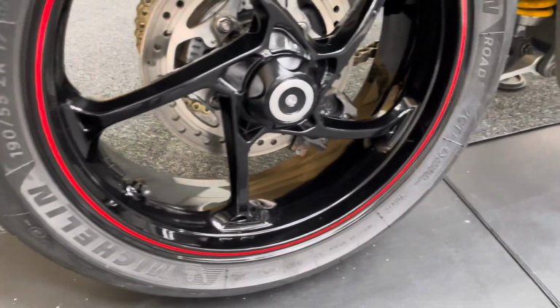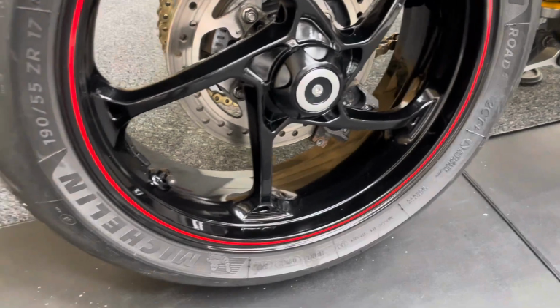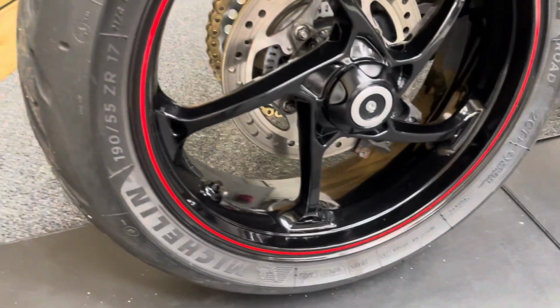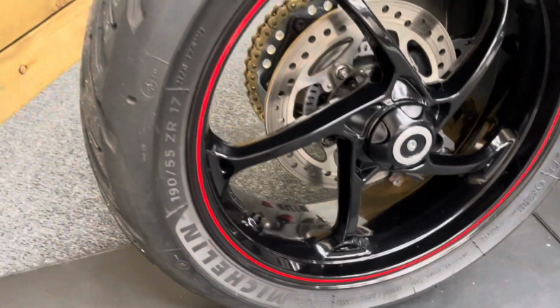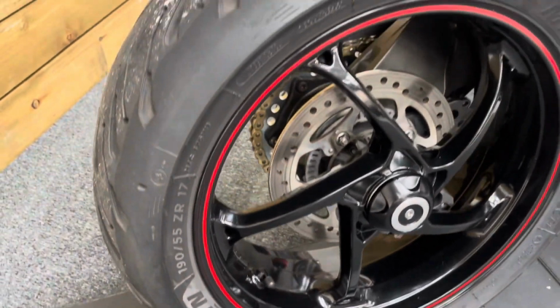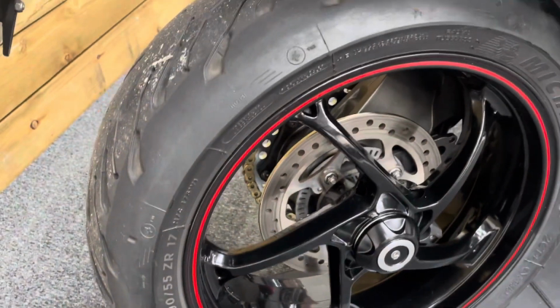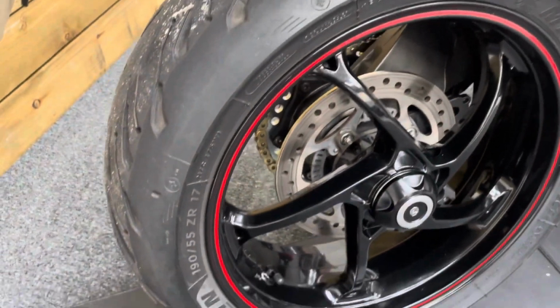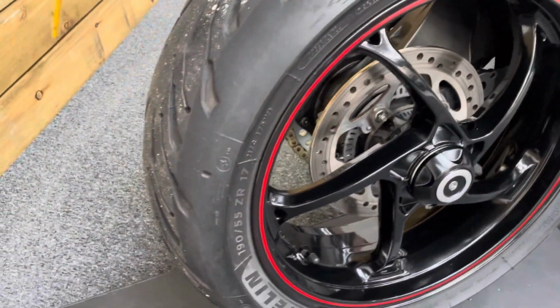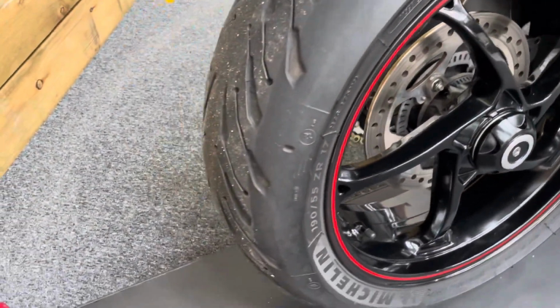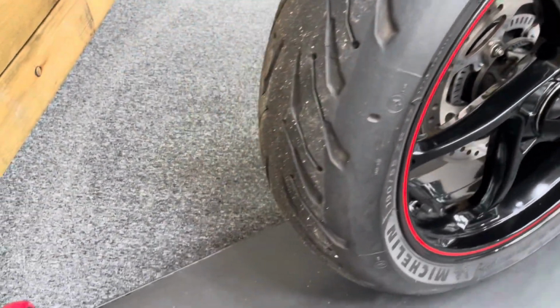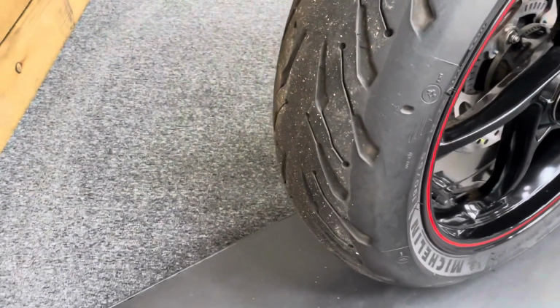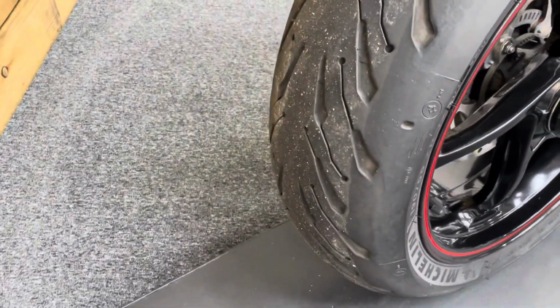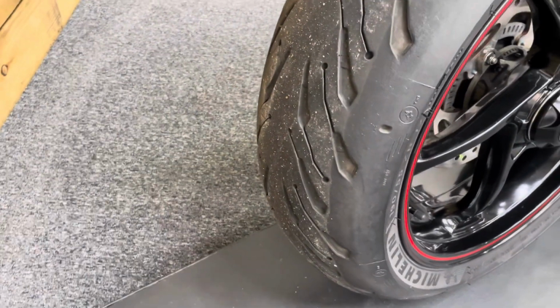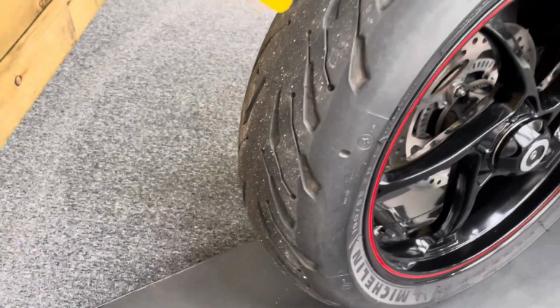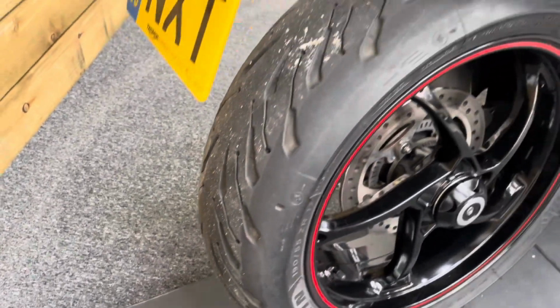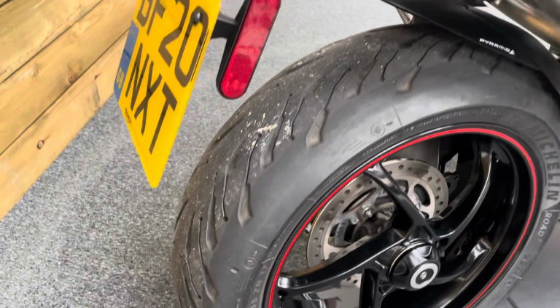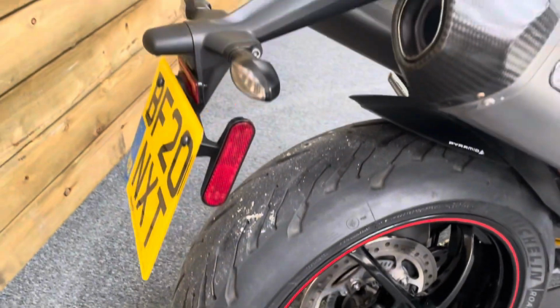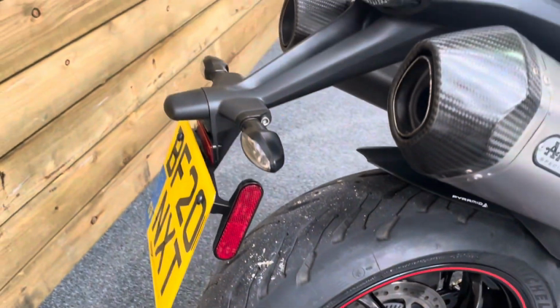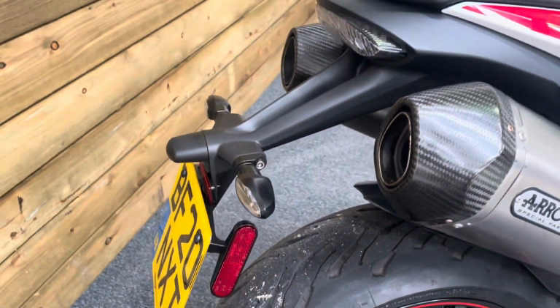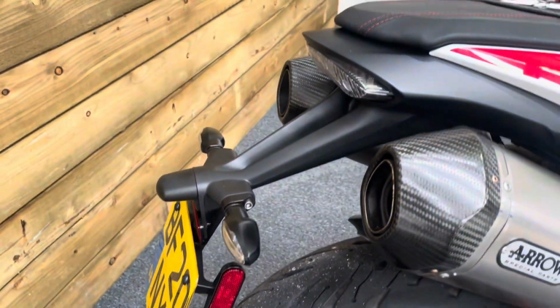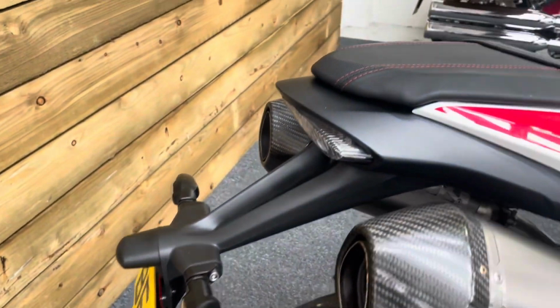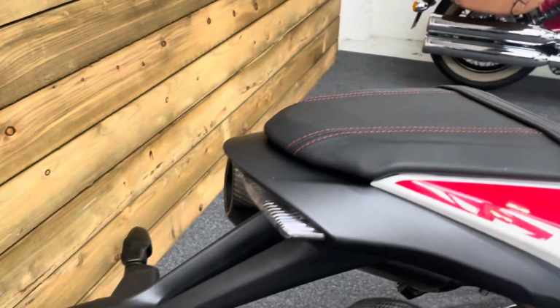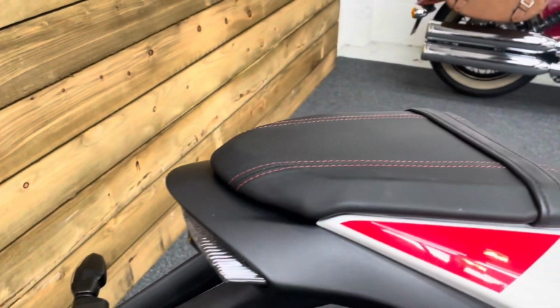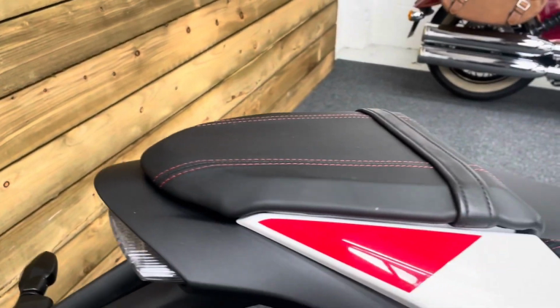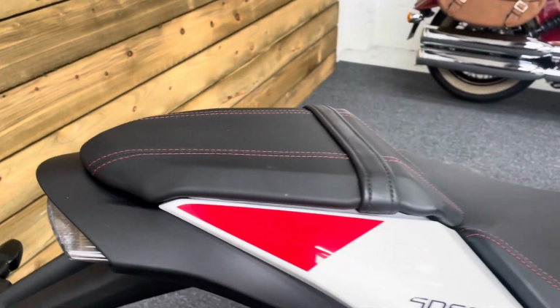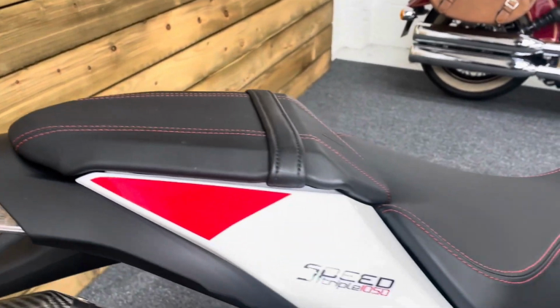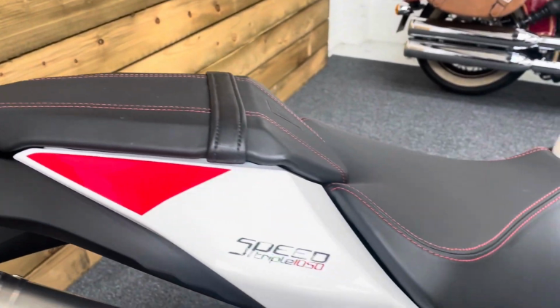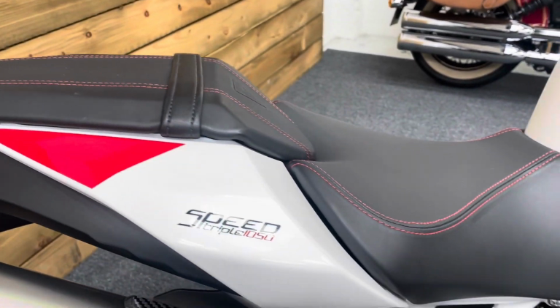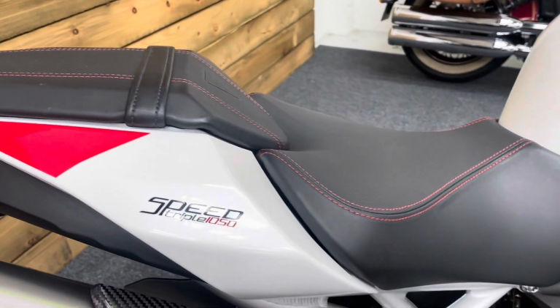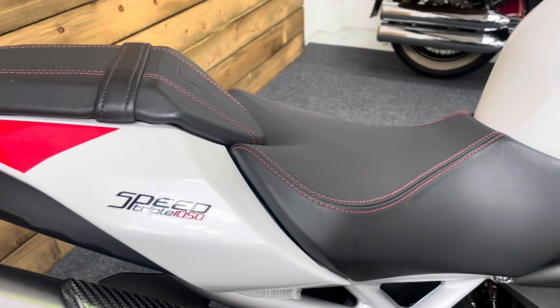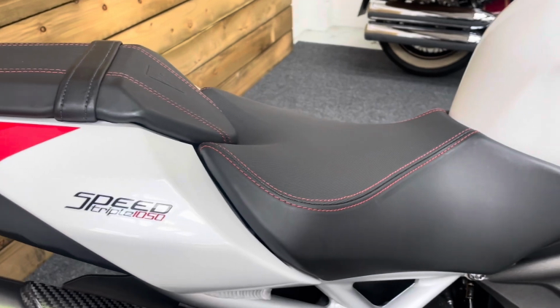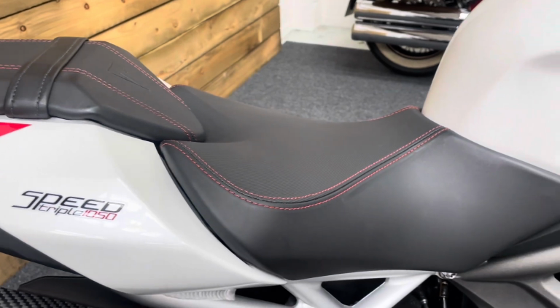The rear wheel itself is in excellent condition — no dings, dents, scuffs, scrapes or scratches. The rear tyre has plenty of life left in it. There's a standard back end and standard rear seat which is free from any damage.